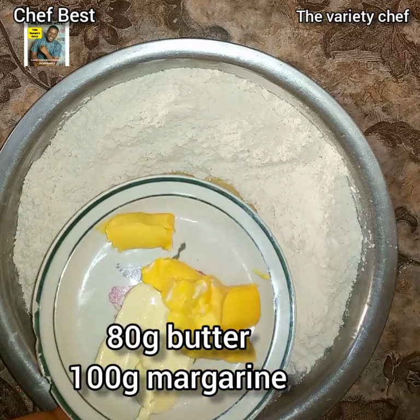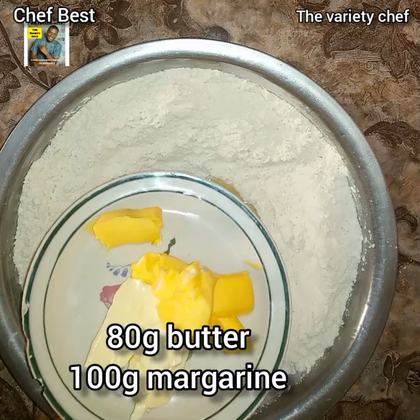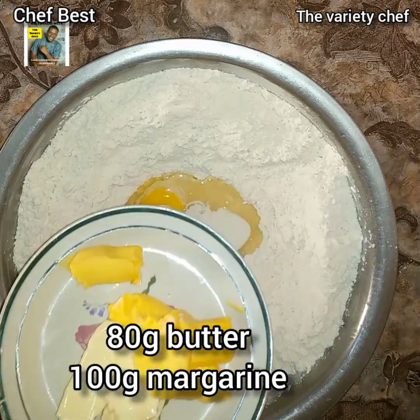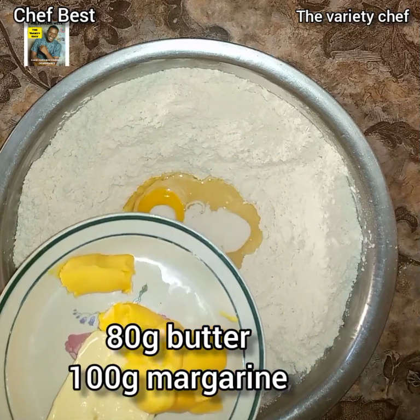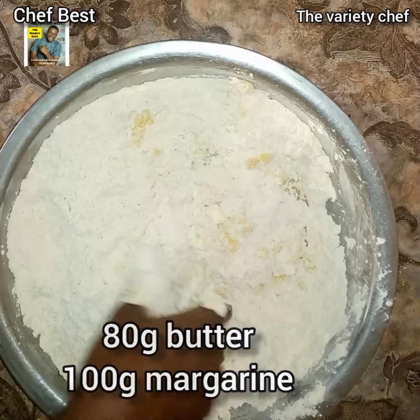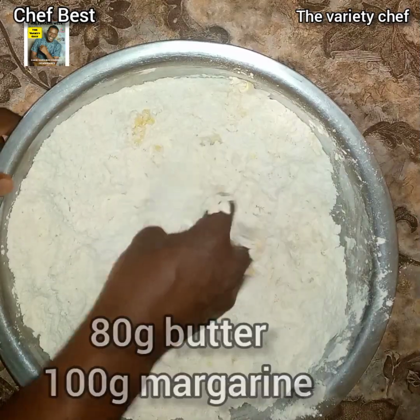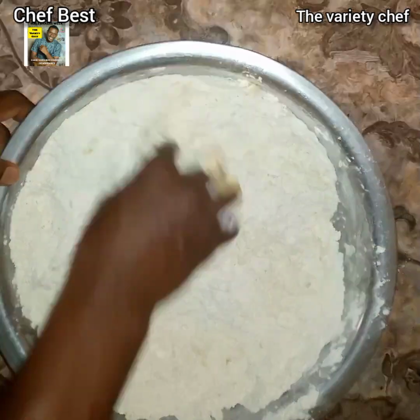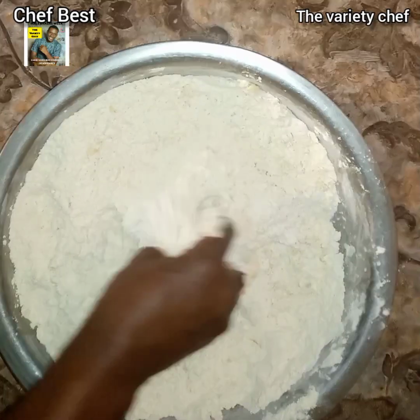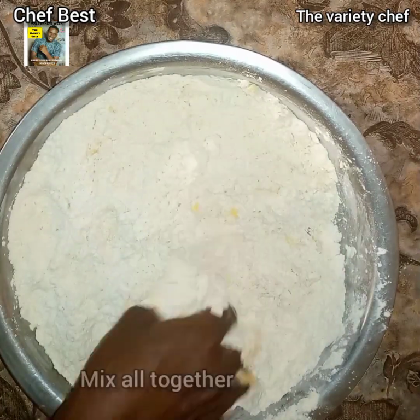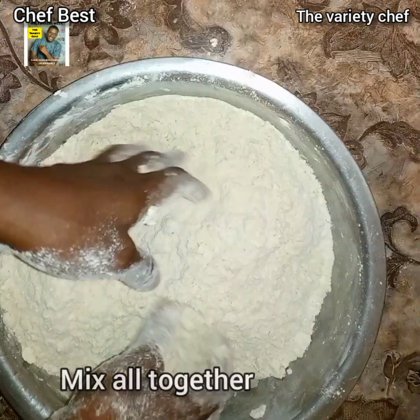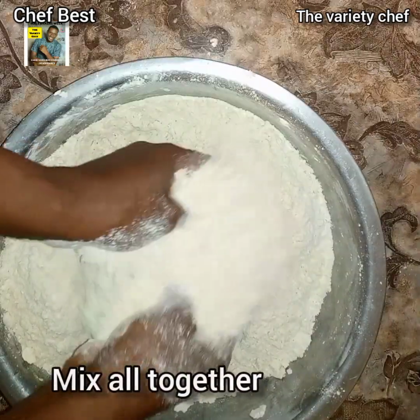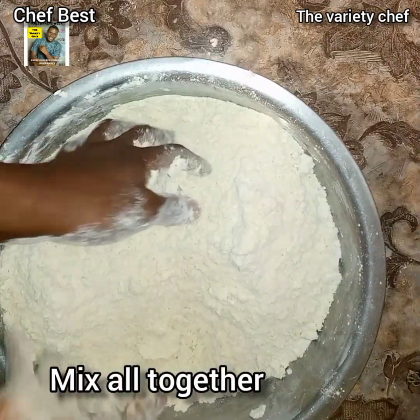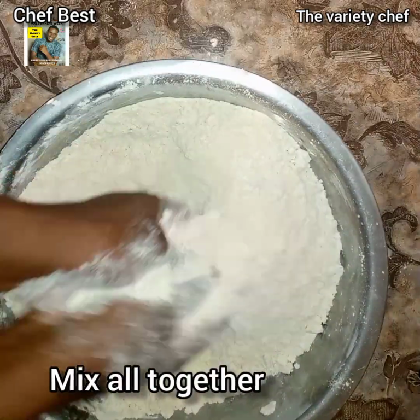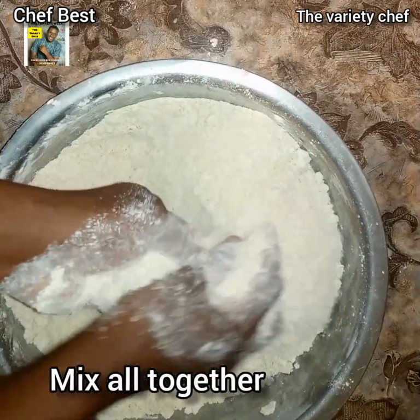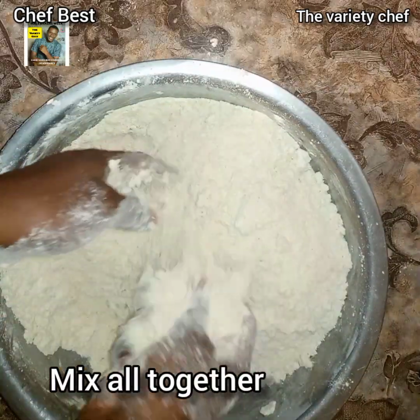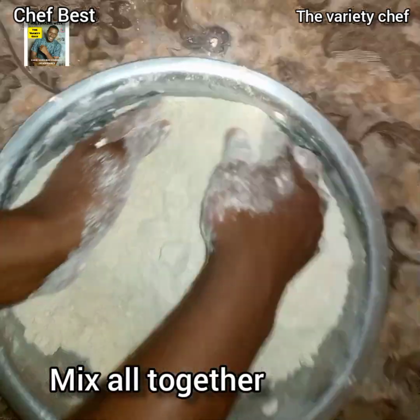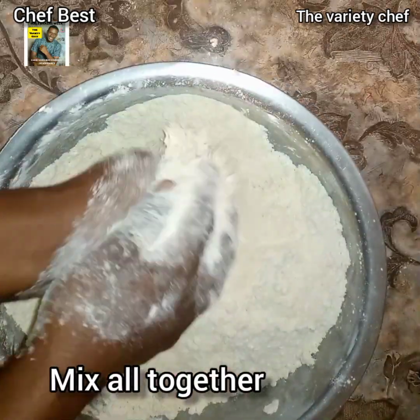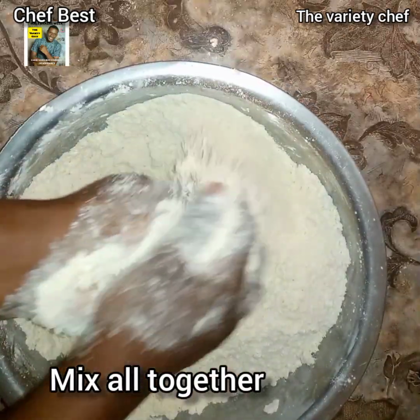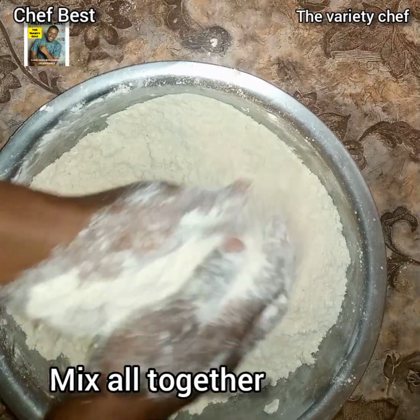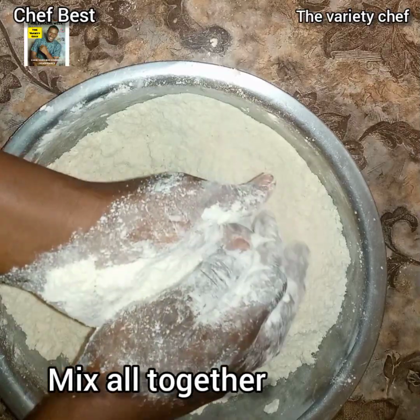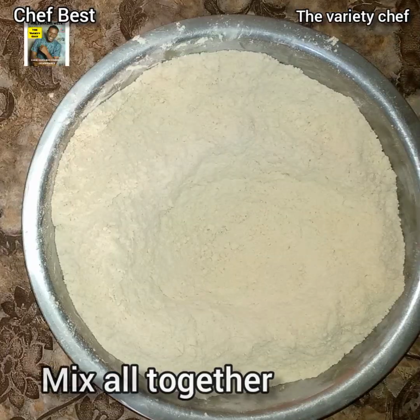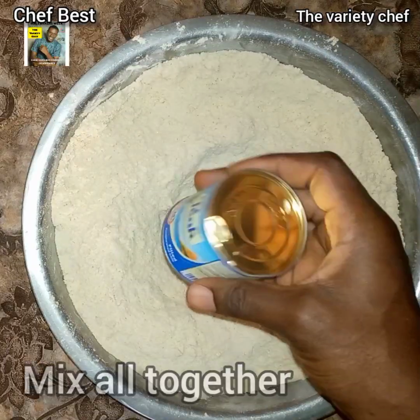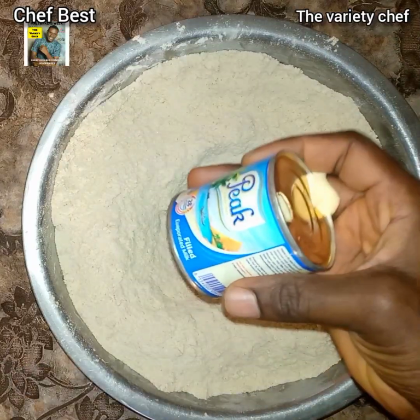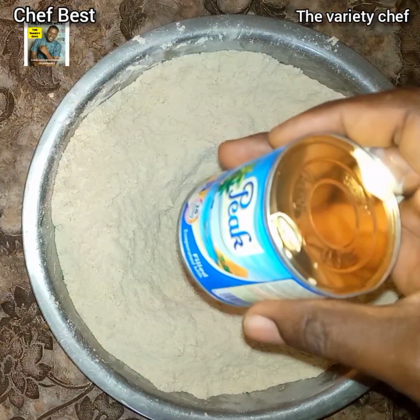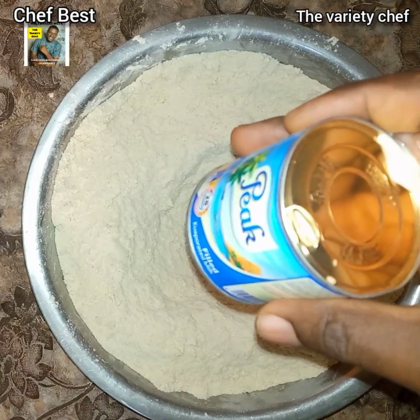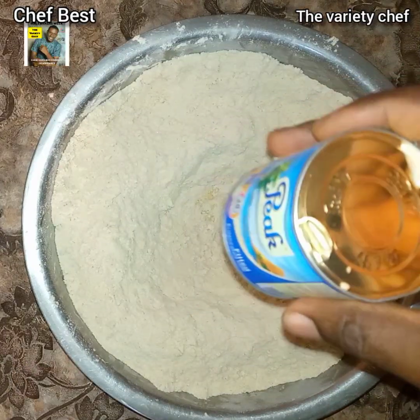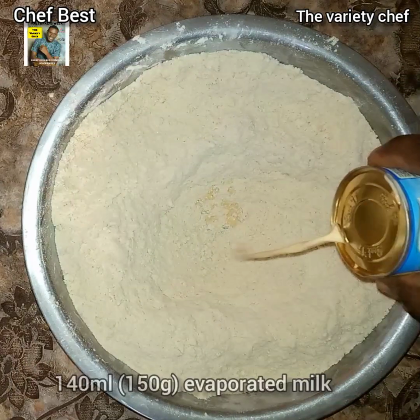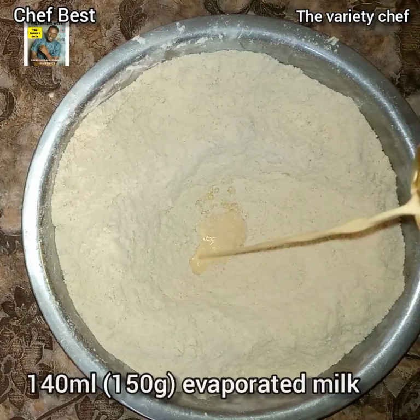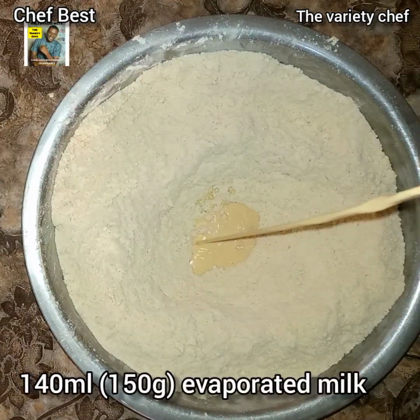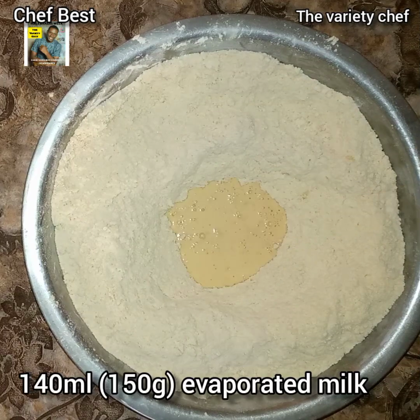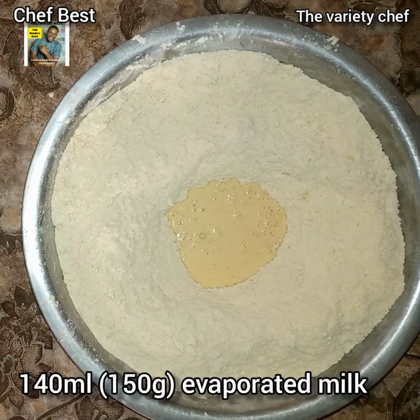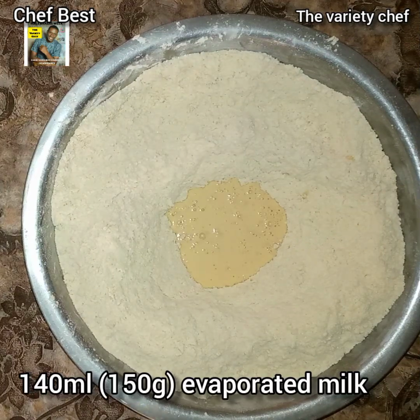I have here 80 grams of butter or 100 grams of margarine — you can also use the full 180 grams of butter or full 180 grams of margarine, but this combination is a bomb. Go ahead and mix everything together.